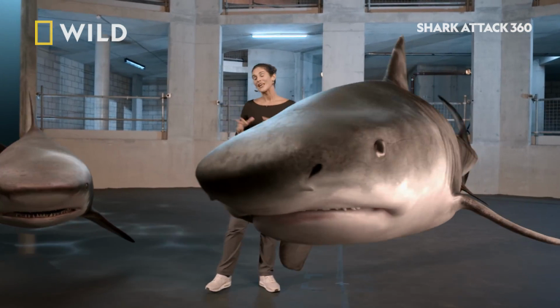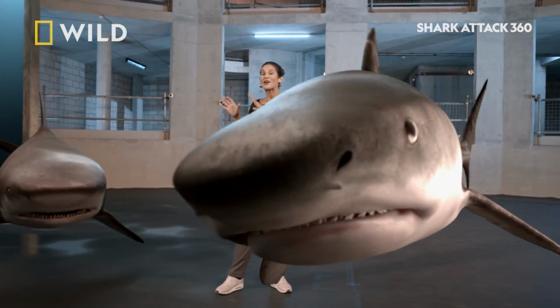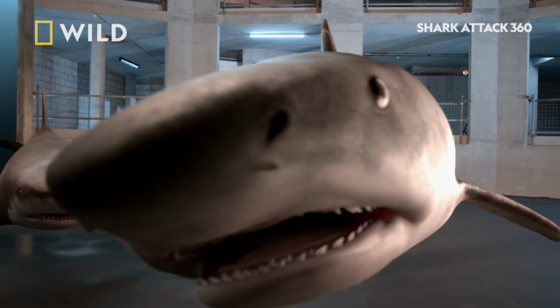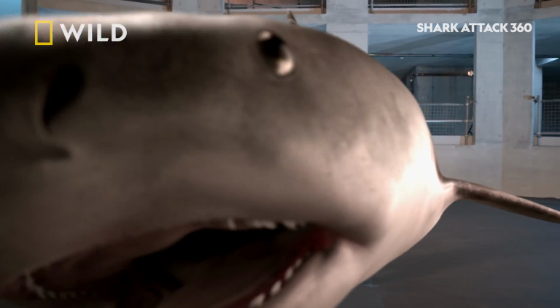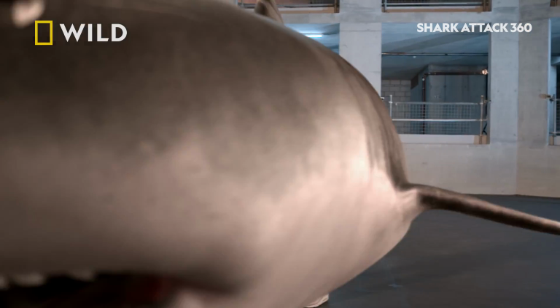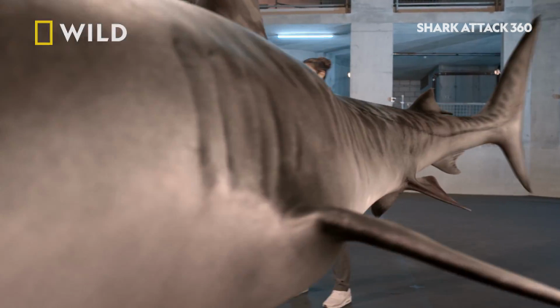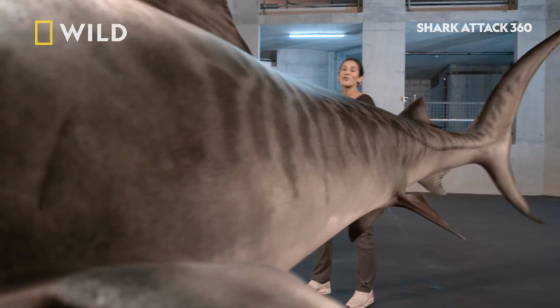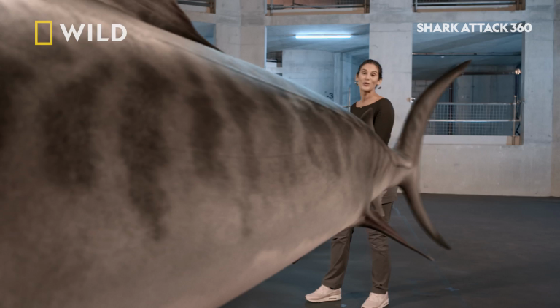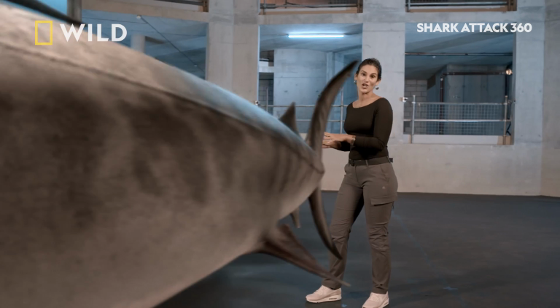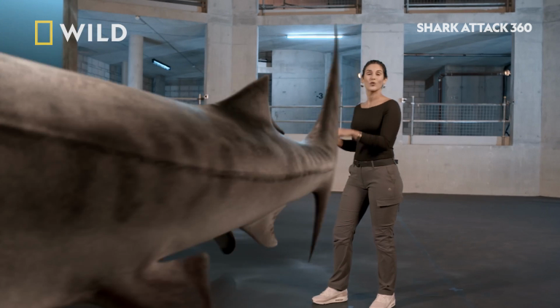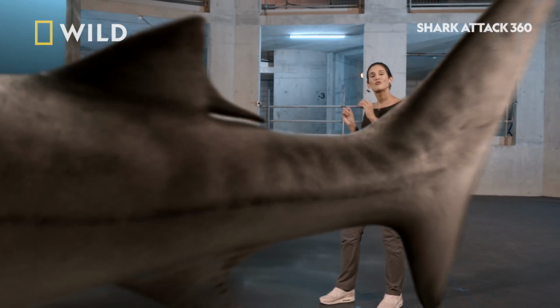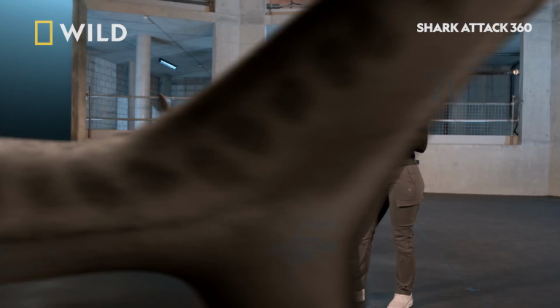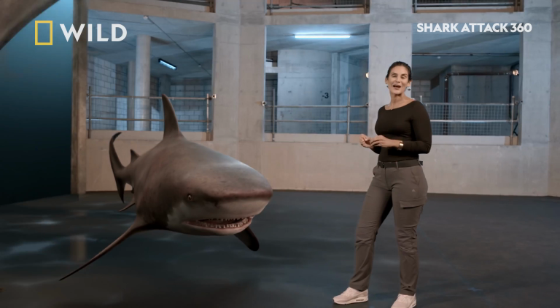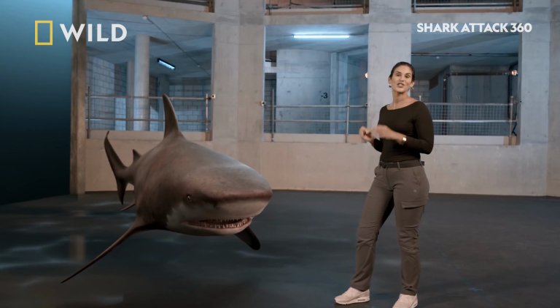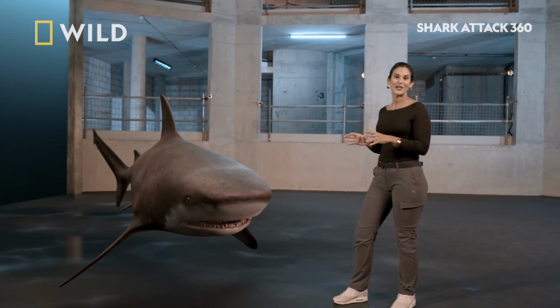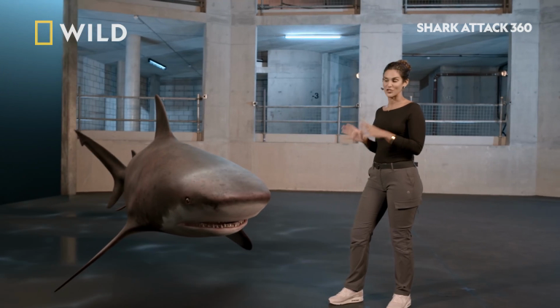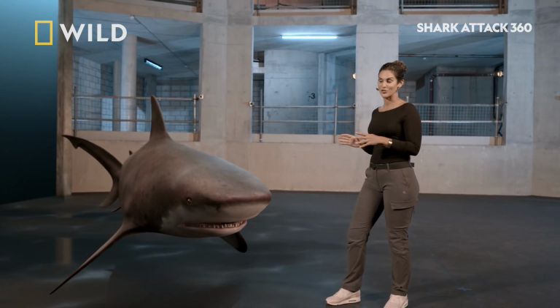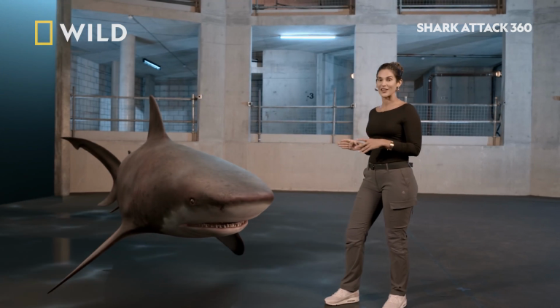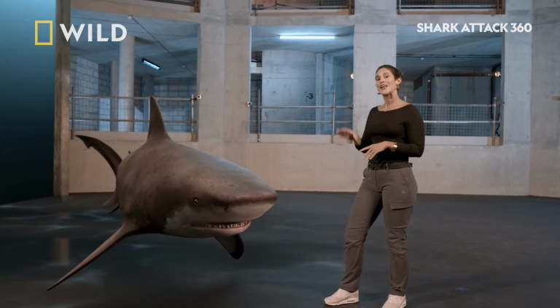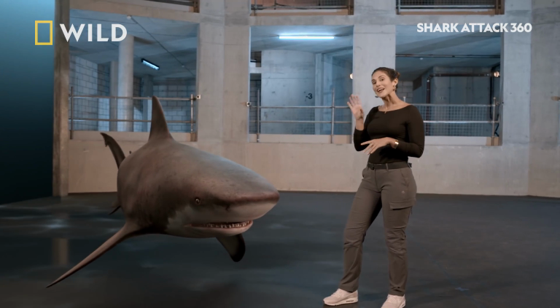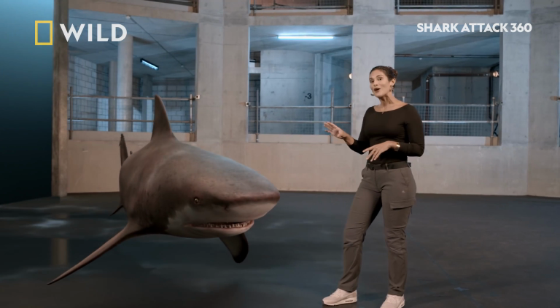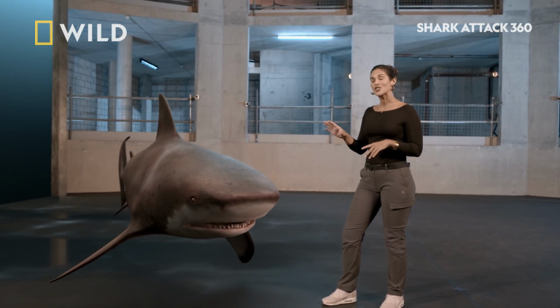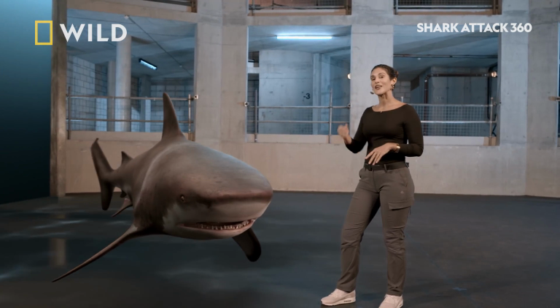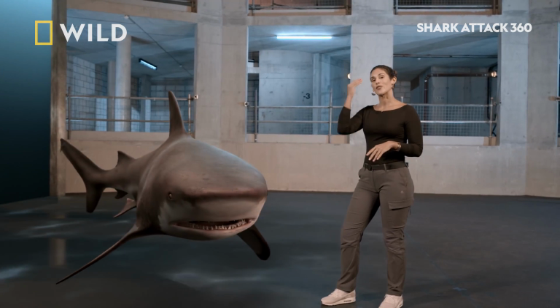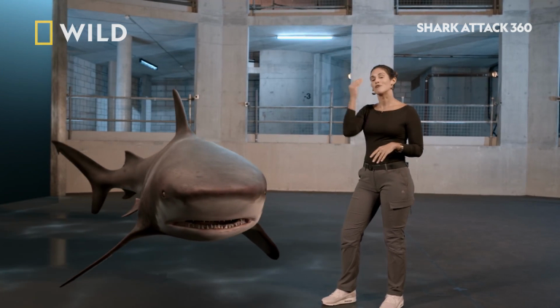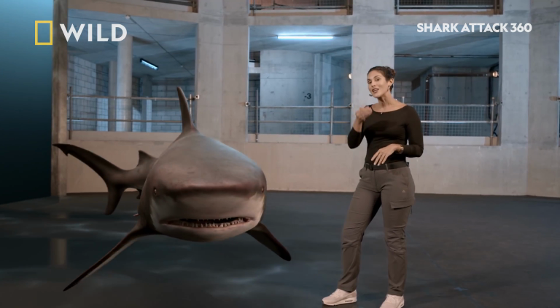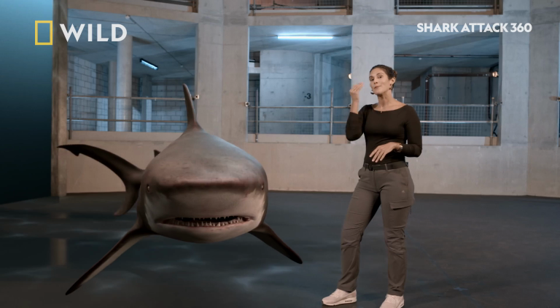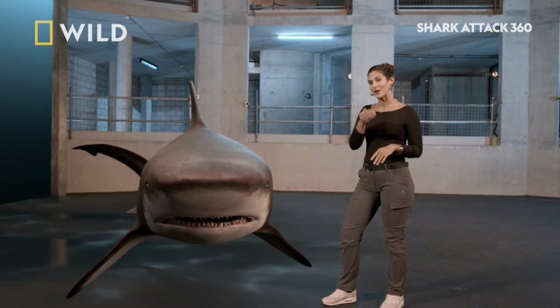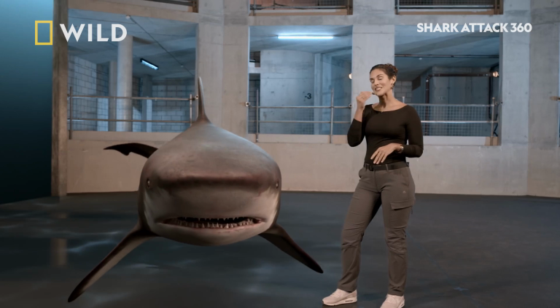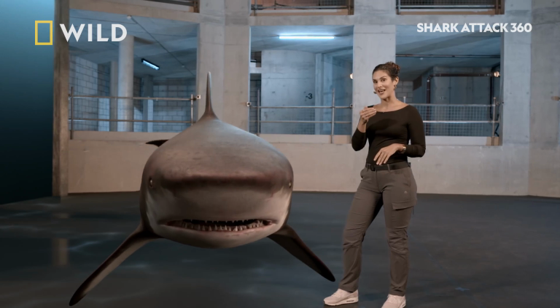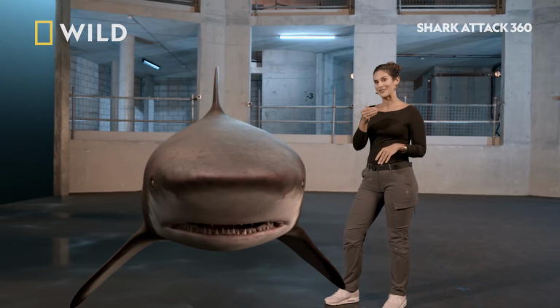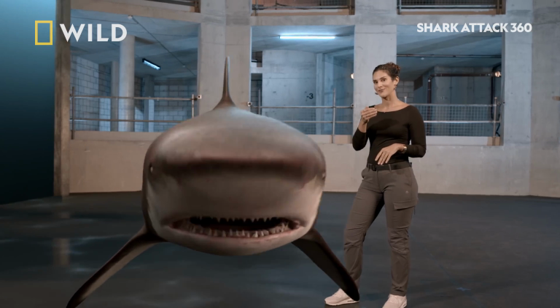That leaves us with the bull shark, which really matches Brett's description — that countershading with that really blunt head.